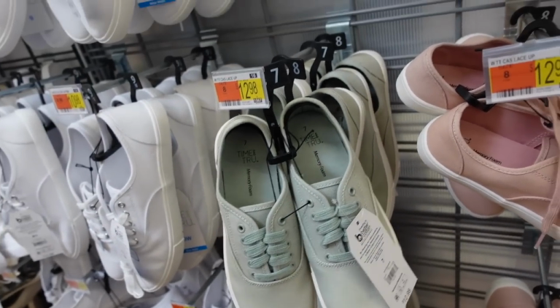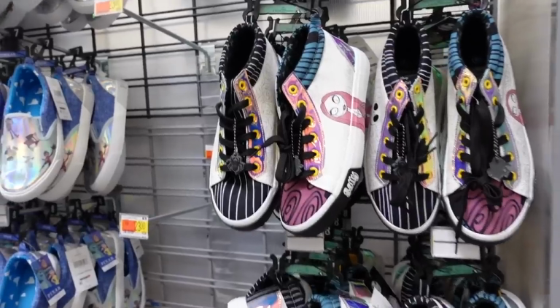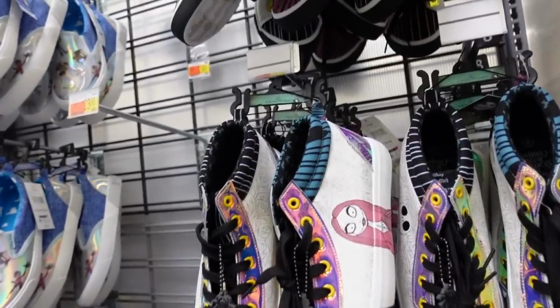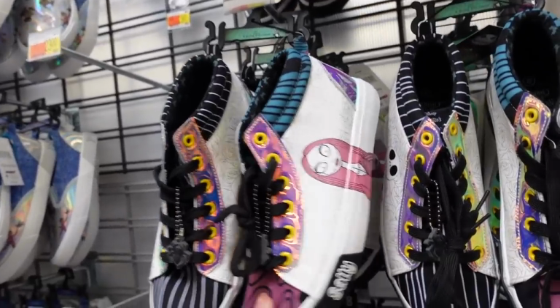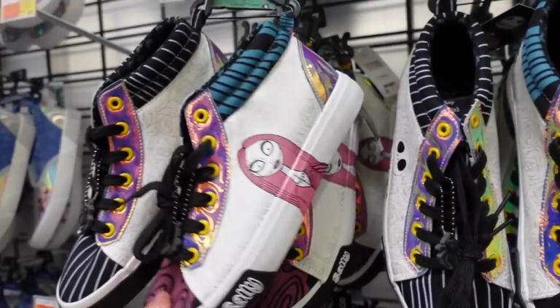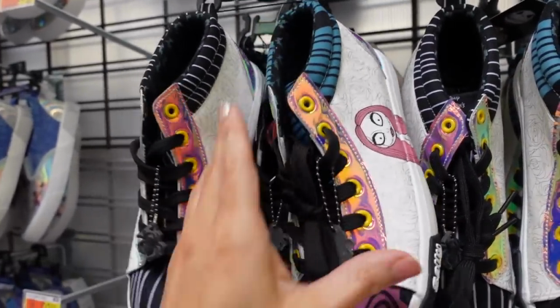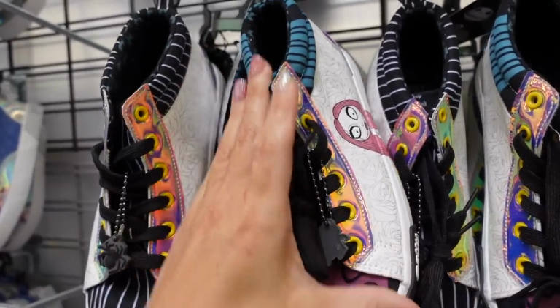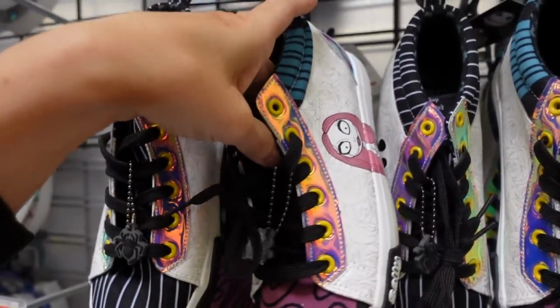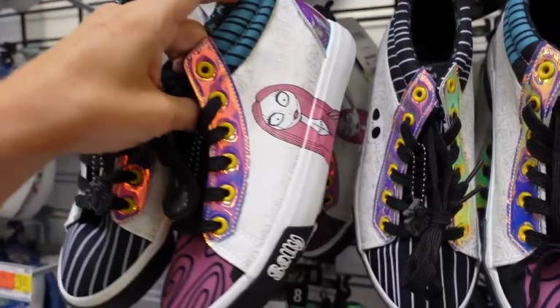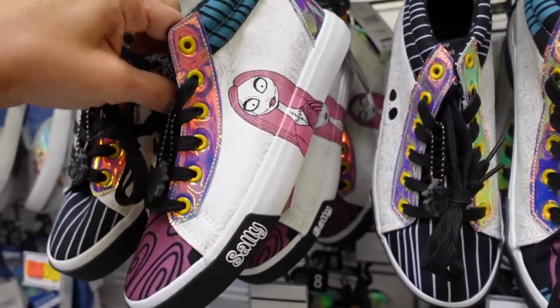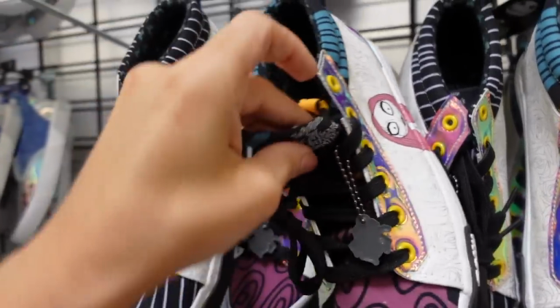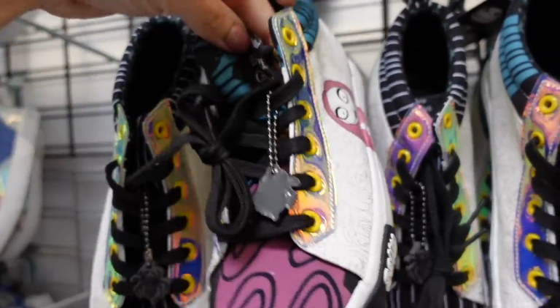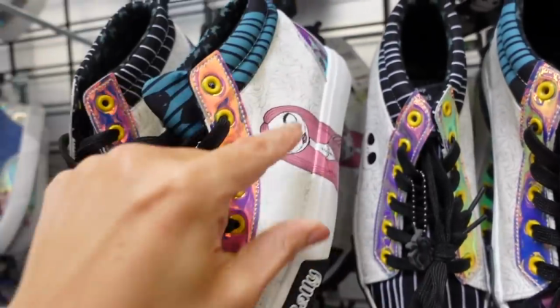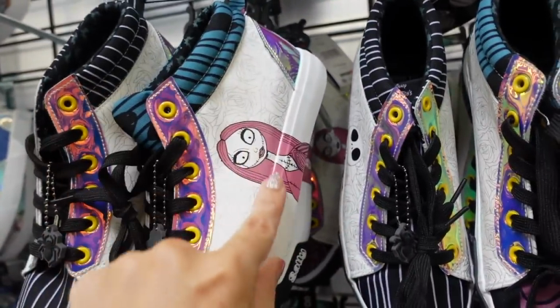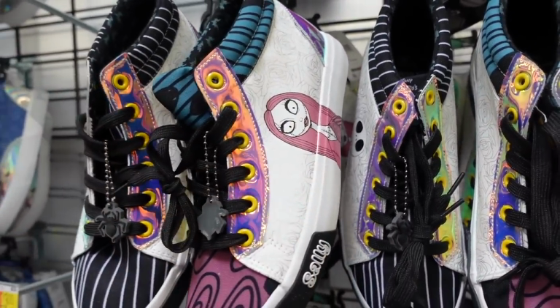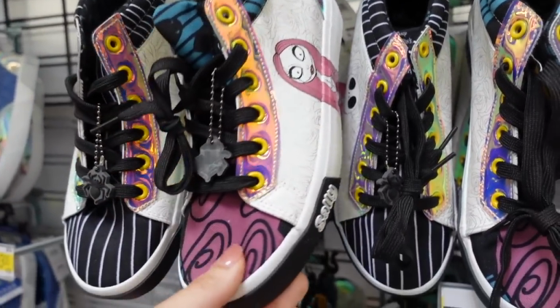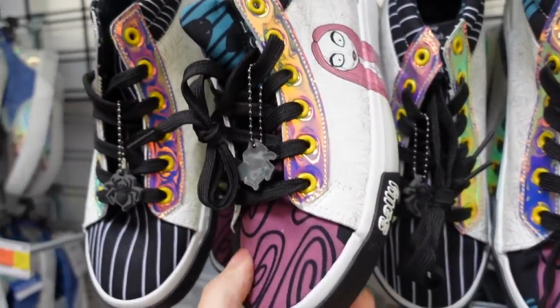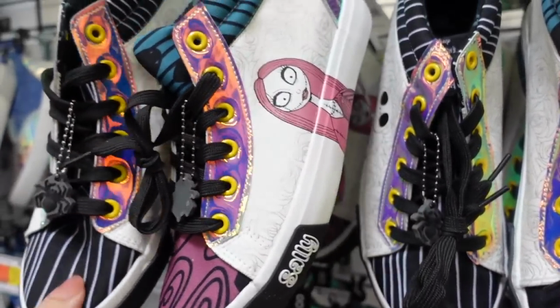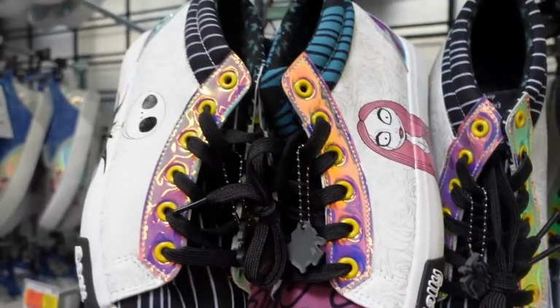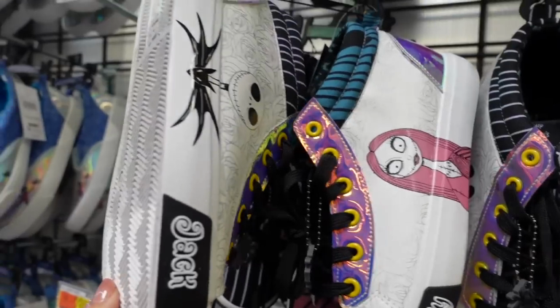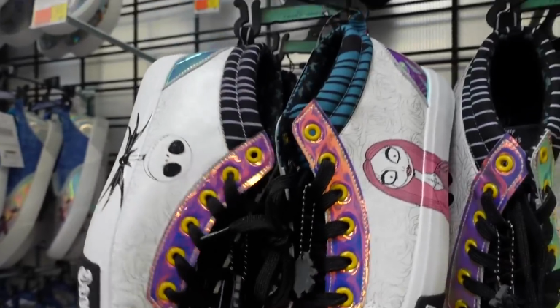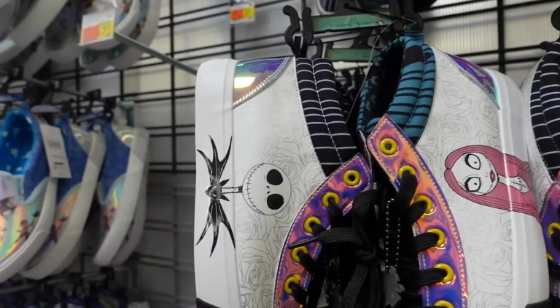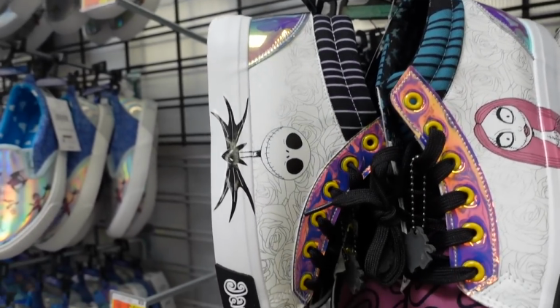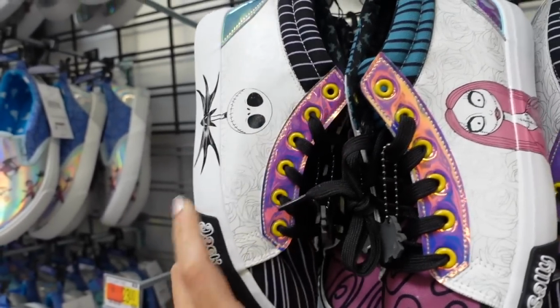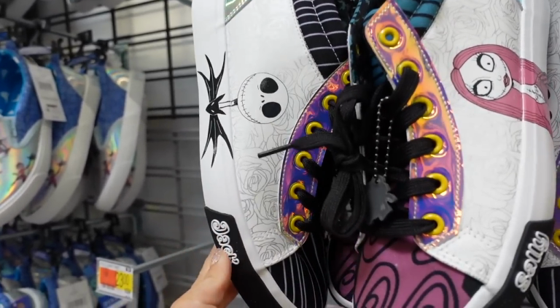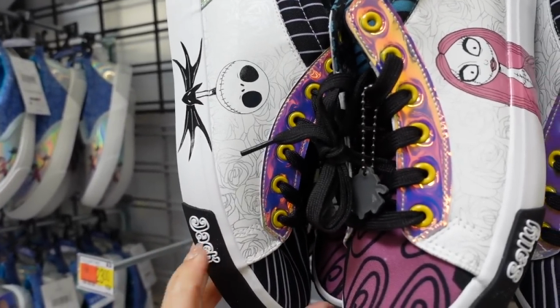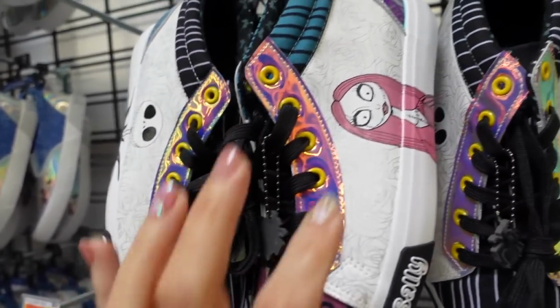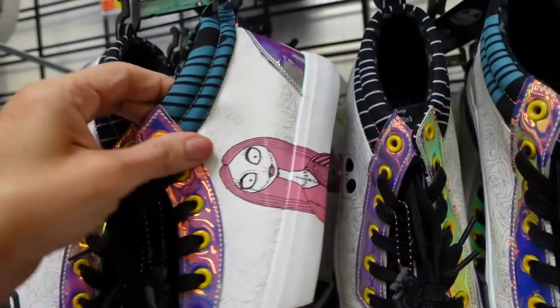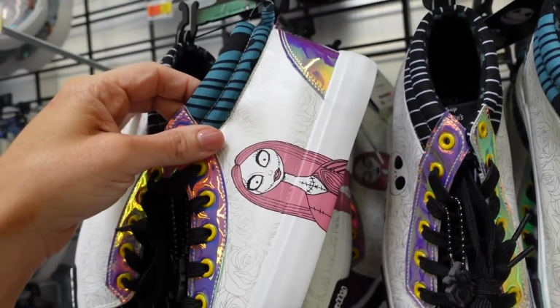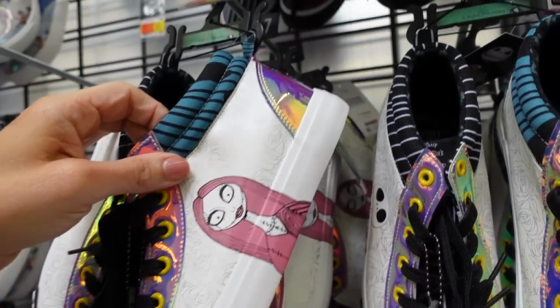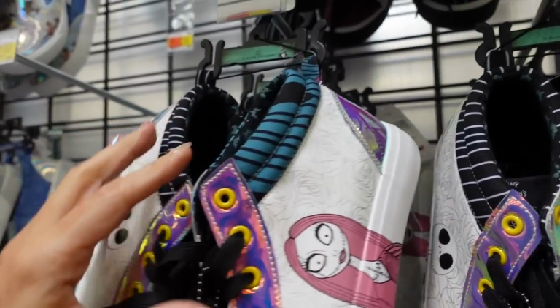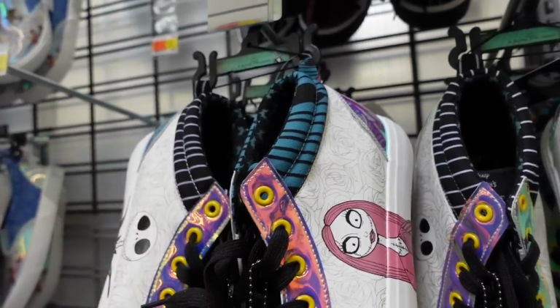We're also seeing new Disney sneakers in women's sizes. These are from Nightmare Before Christmas — they're high top with a rounded toe and a canvas bottom. One side is Jack and the other side is Sally. They're $28.